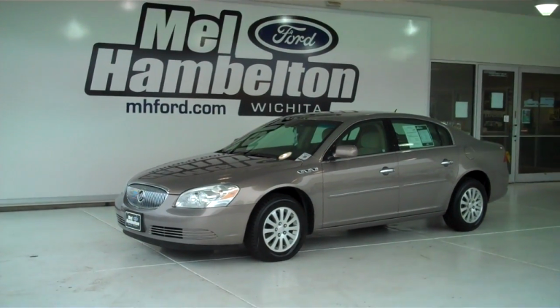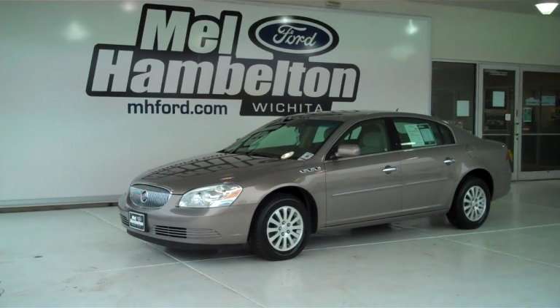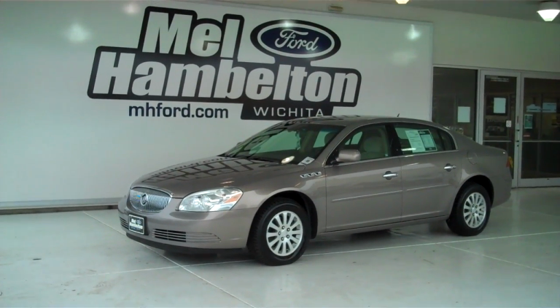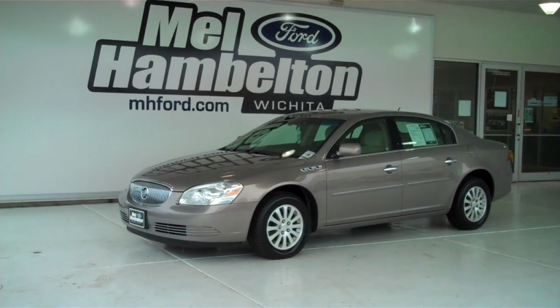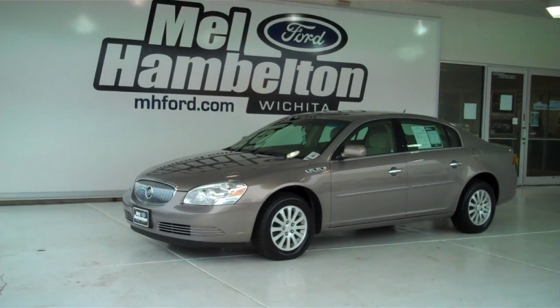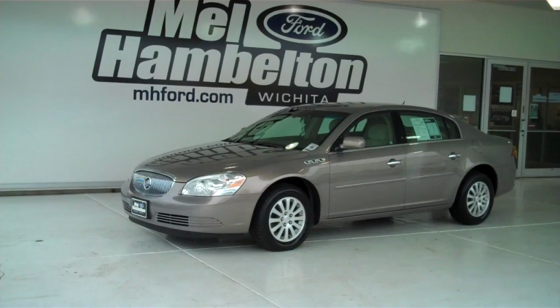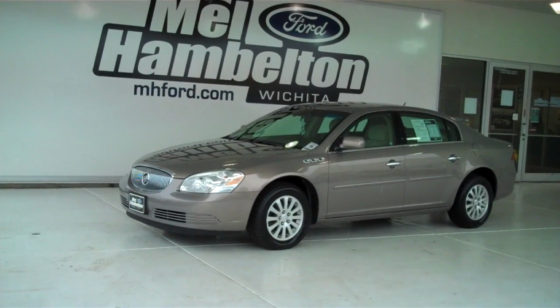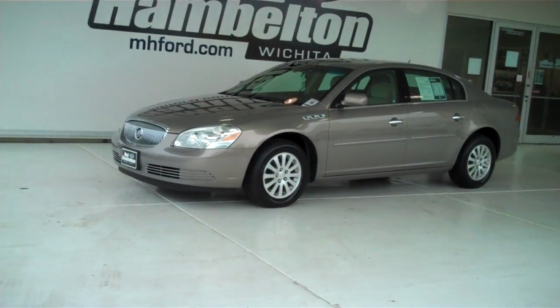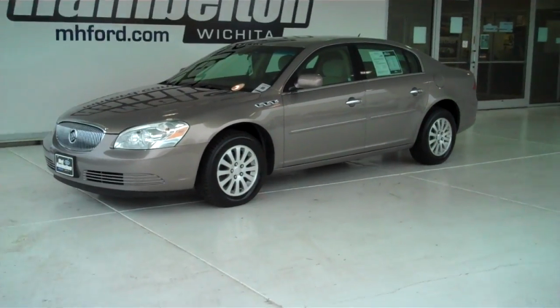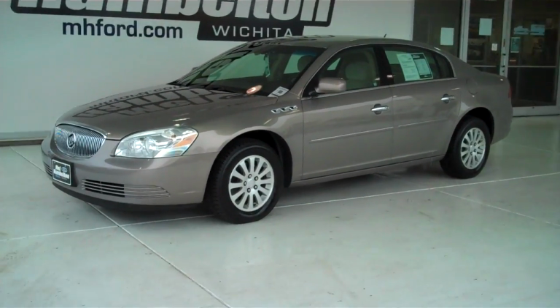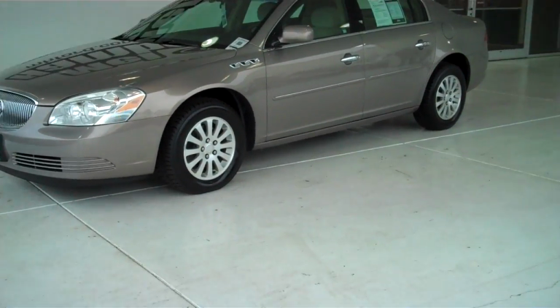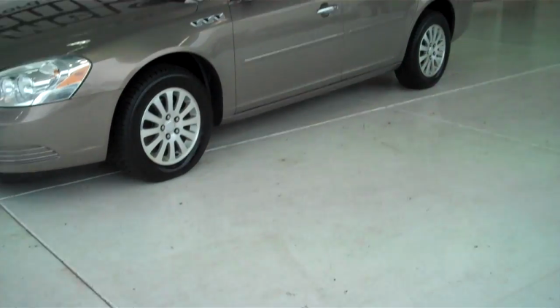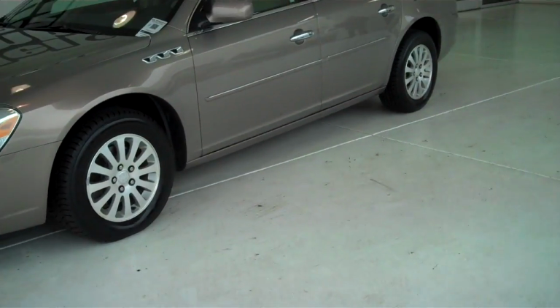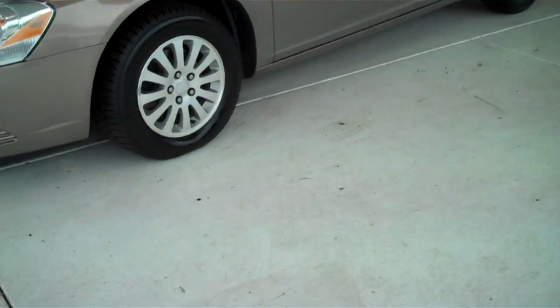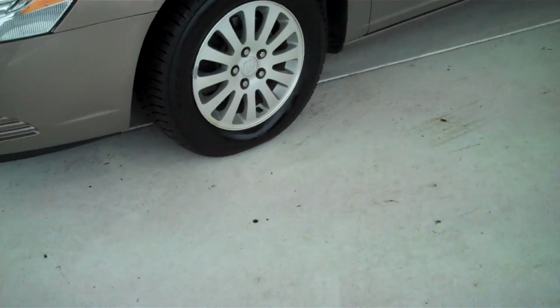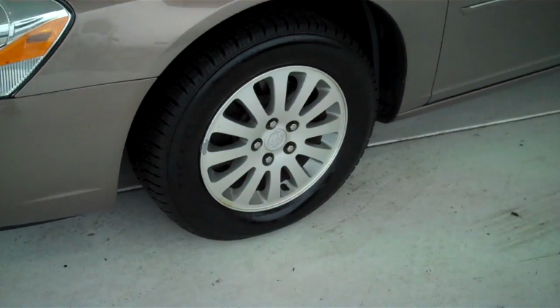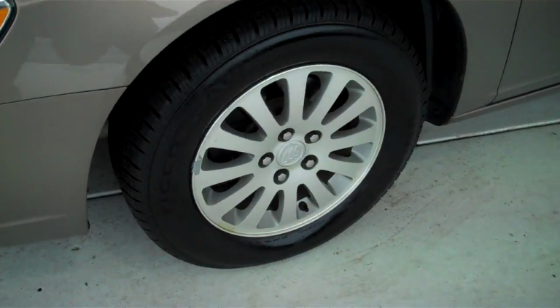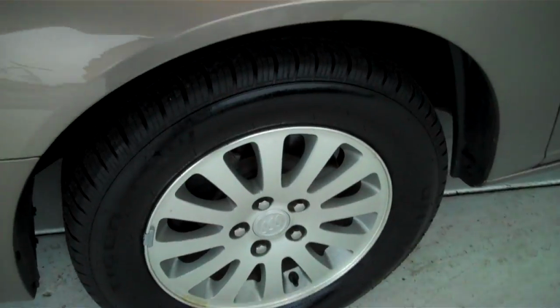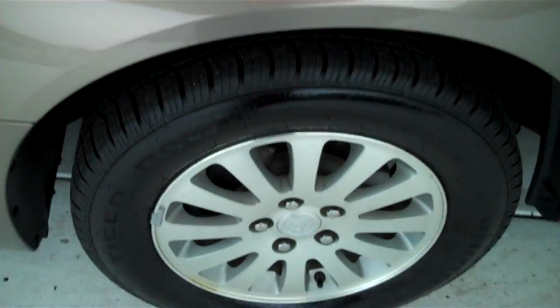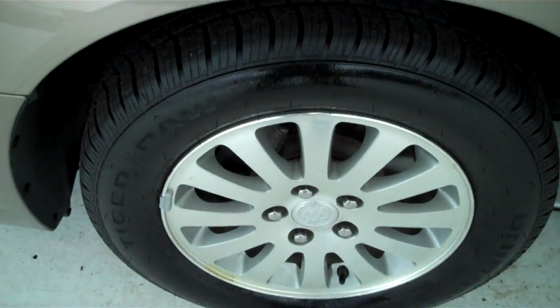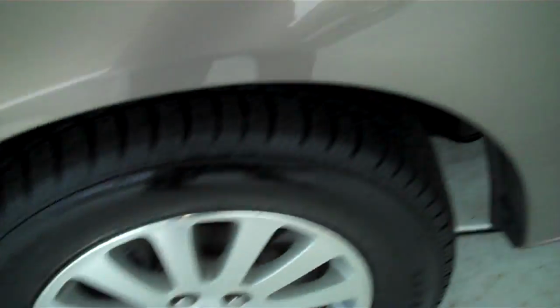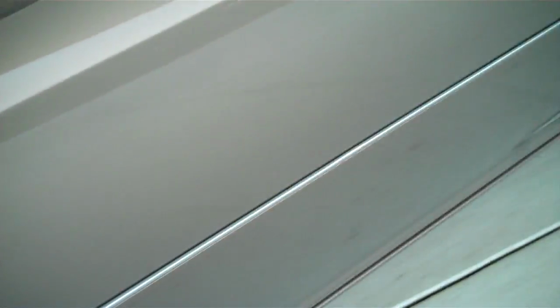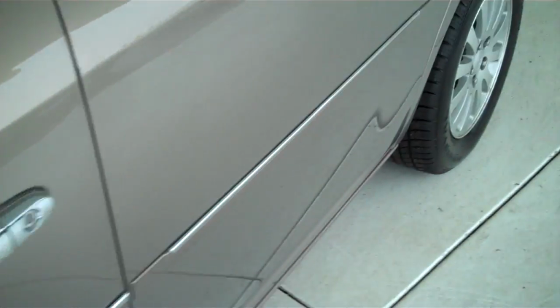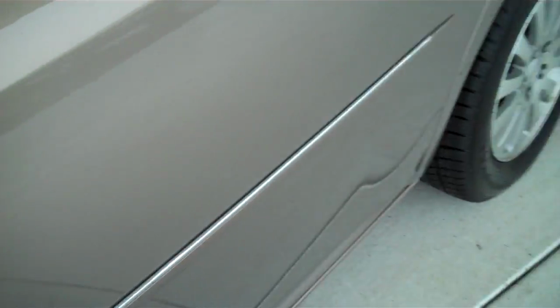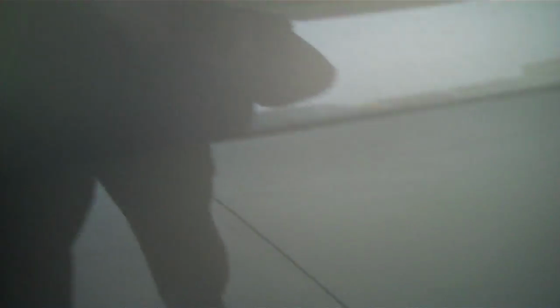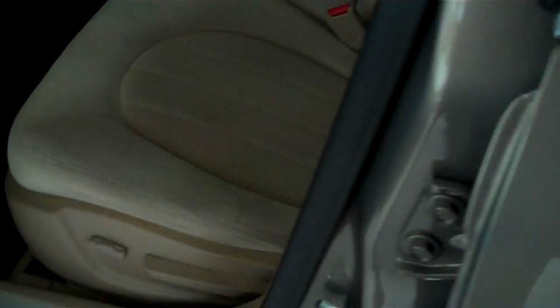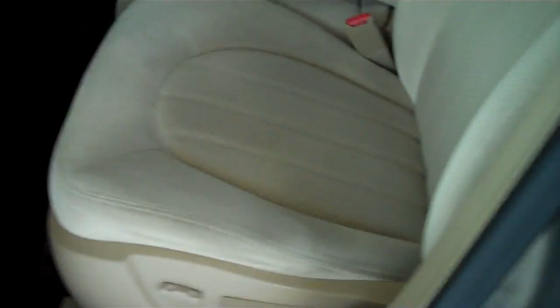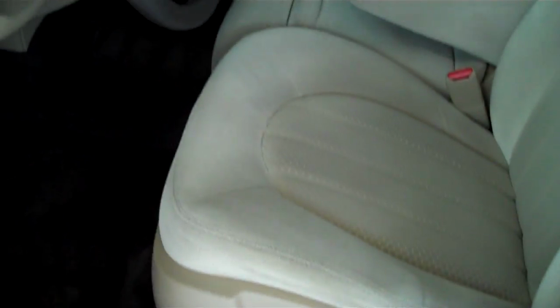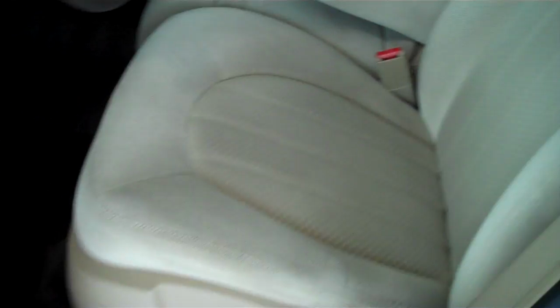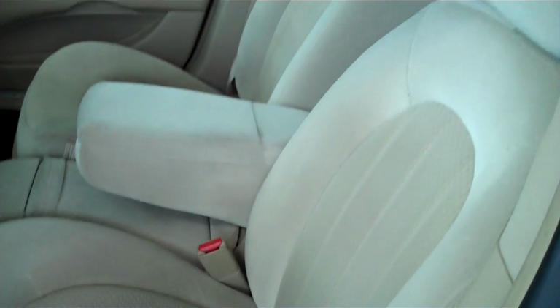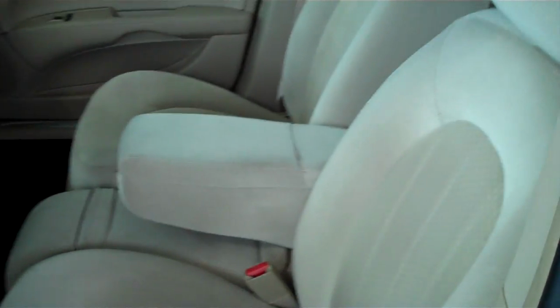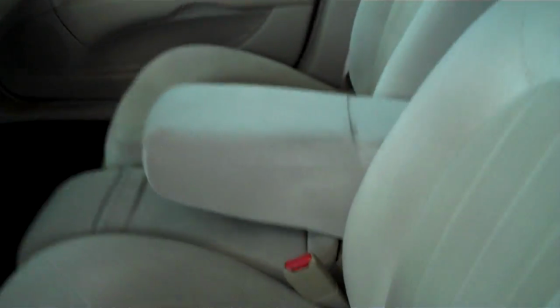P9881 is a pre-owned 2007 Buick Lucerne. It is gold metallic in color. It has the factory alloy wheels sitting on a brand new set of tires. It's got the beige cloth interior with split bench seat and fold down armrest.